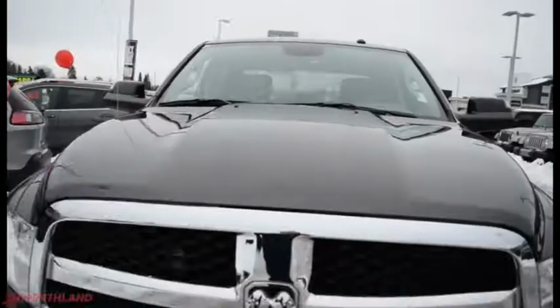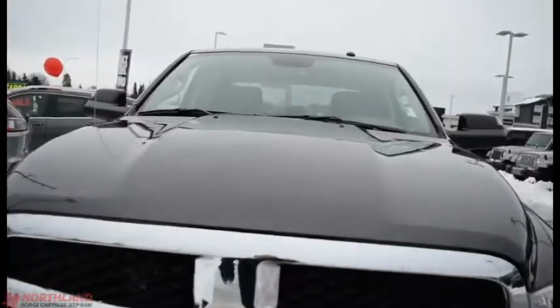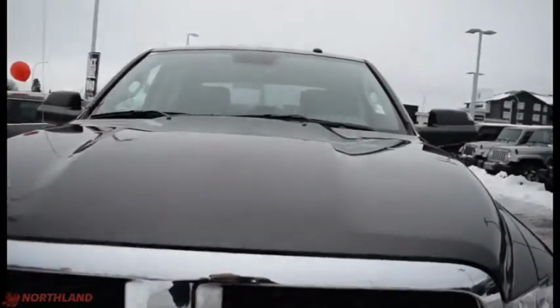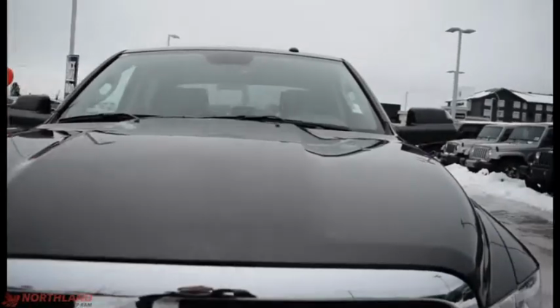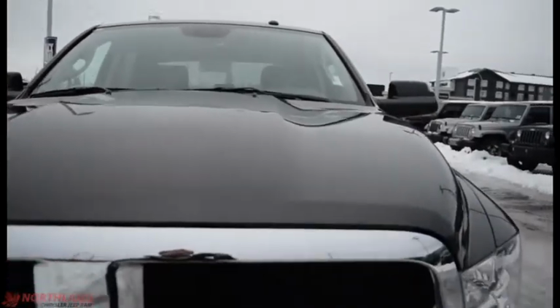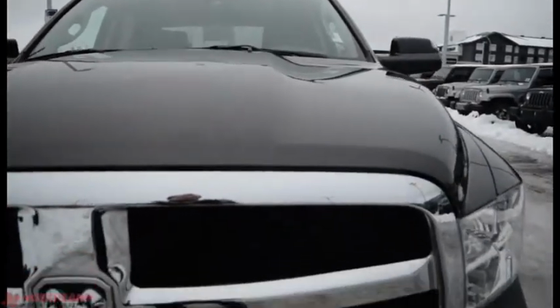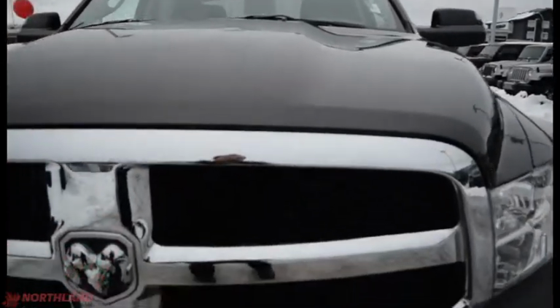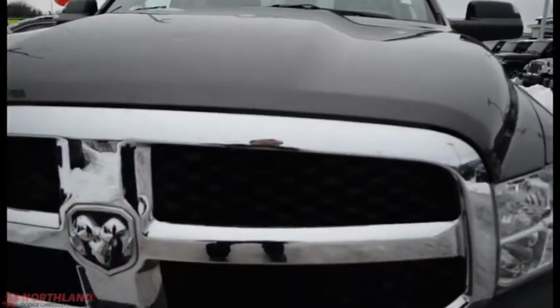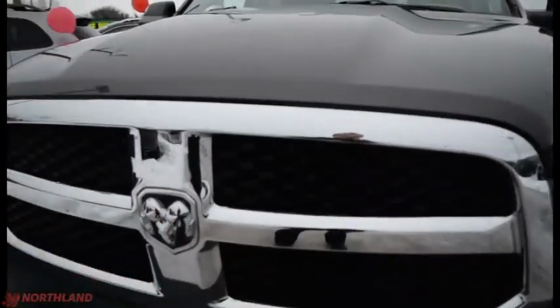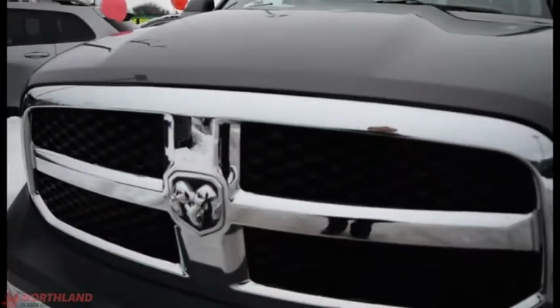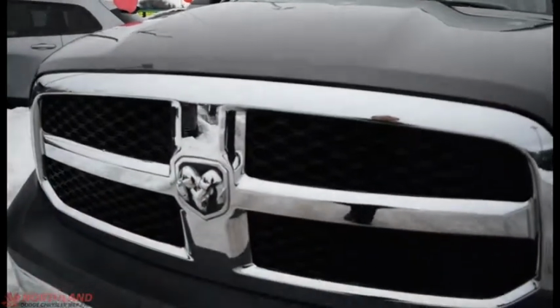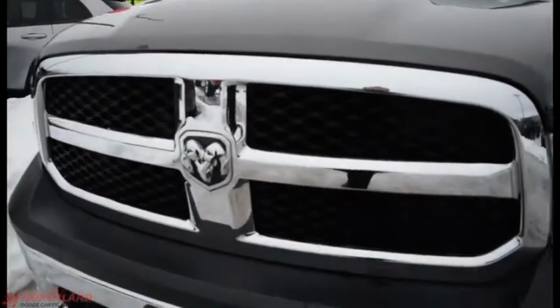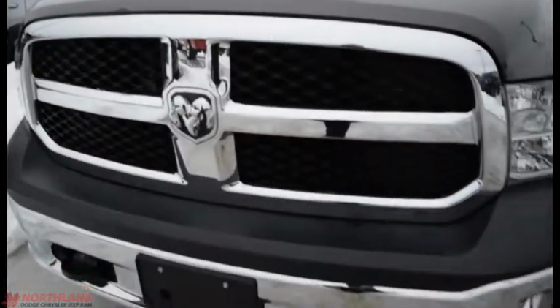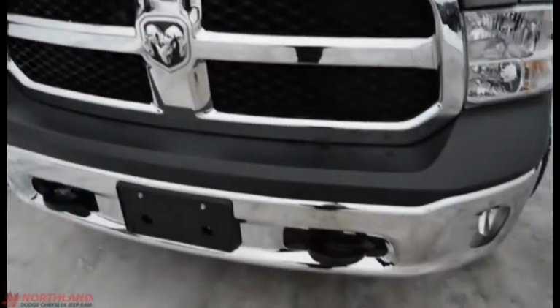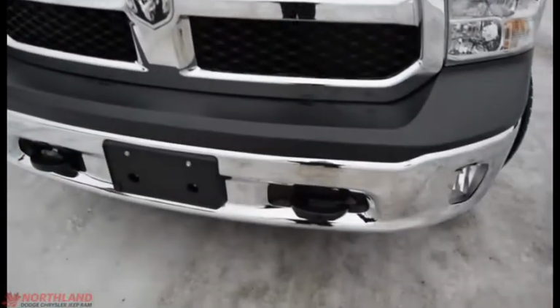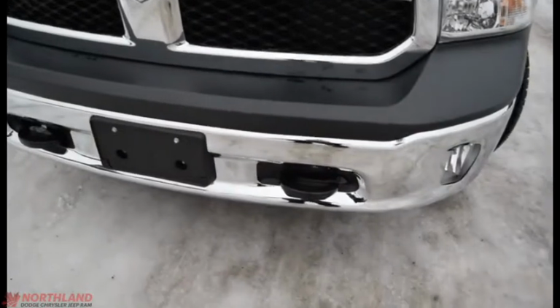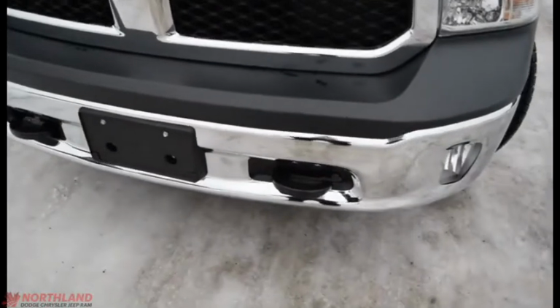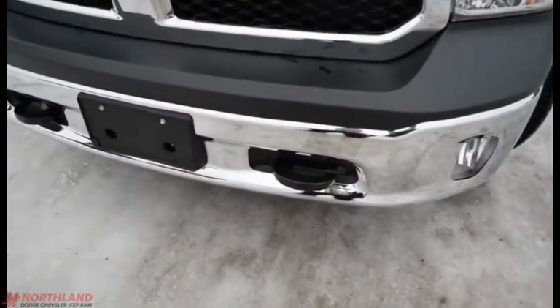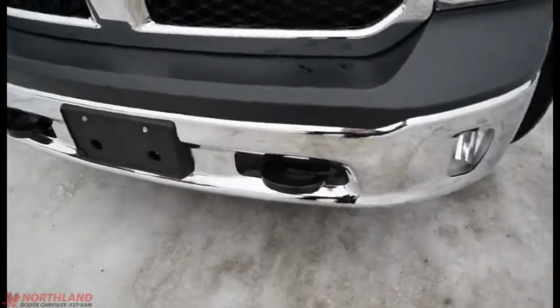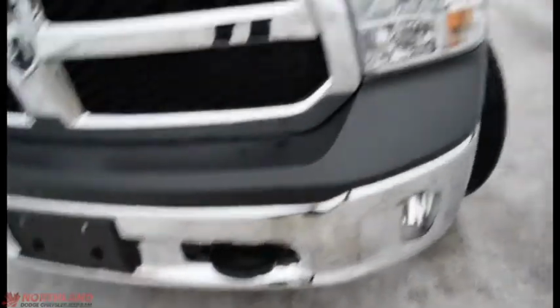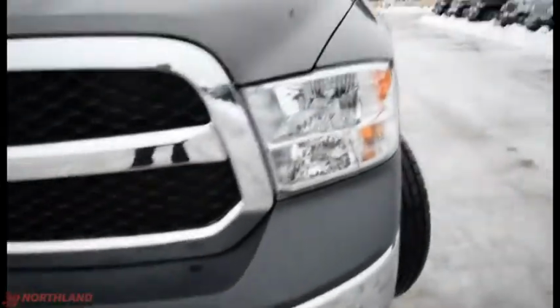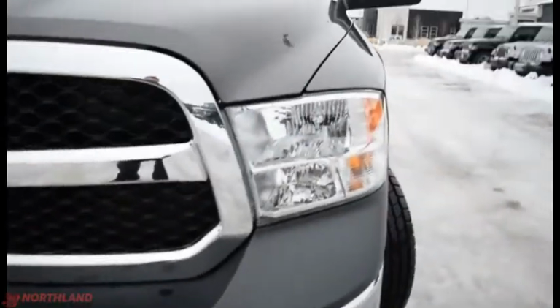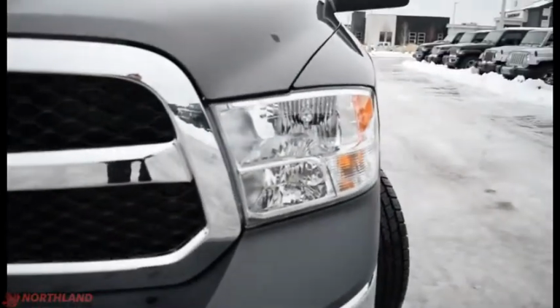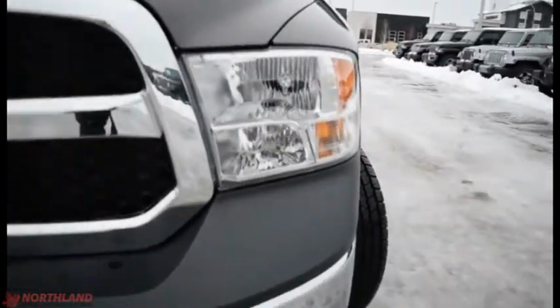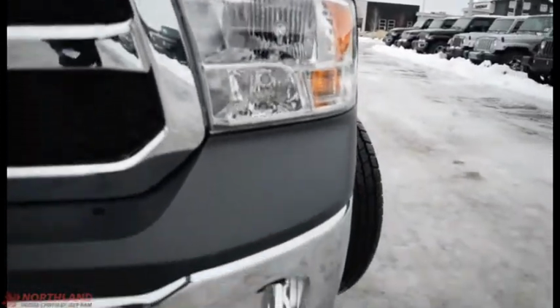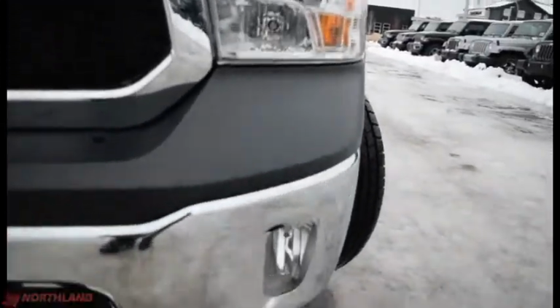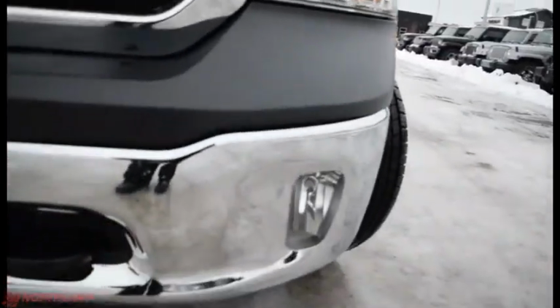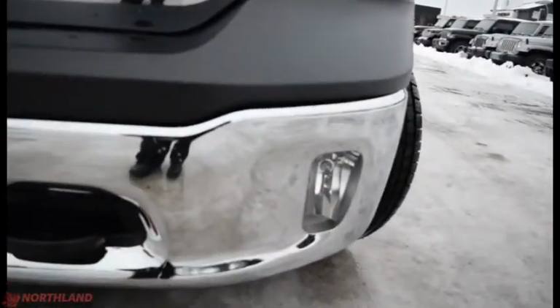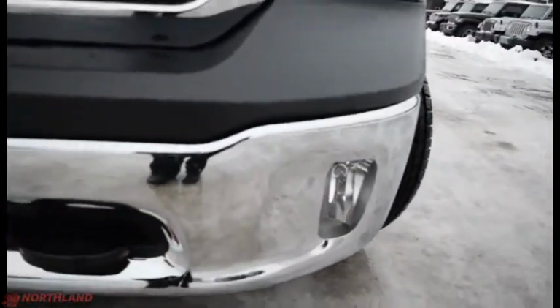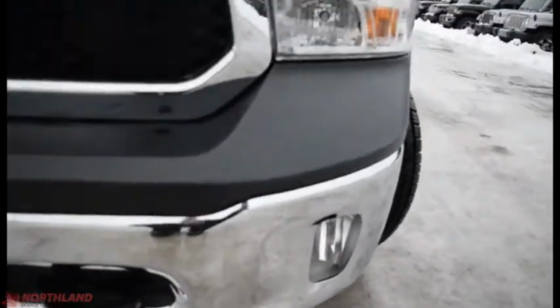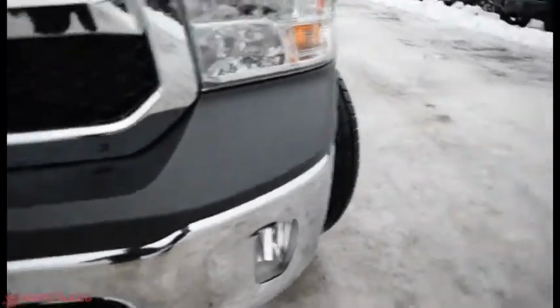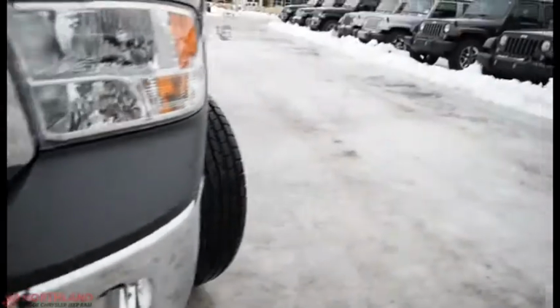This truck is in granite and it looks great. You do have the chrome accenting up front with your chrome bumper and your tow hooks there. Got your halogen headlights right there and your fog lights down there.